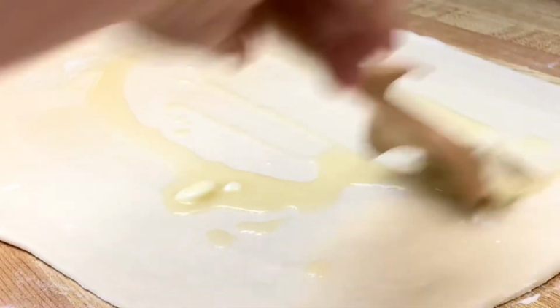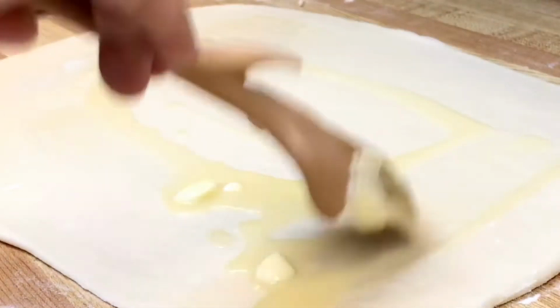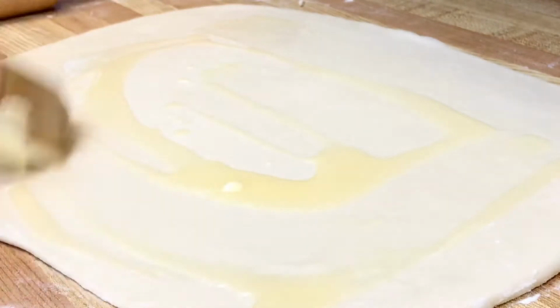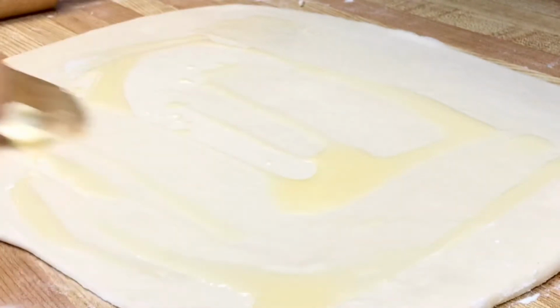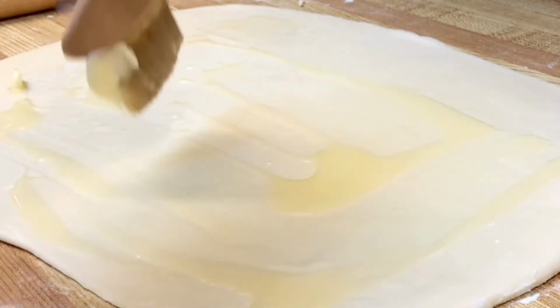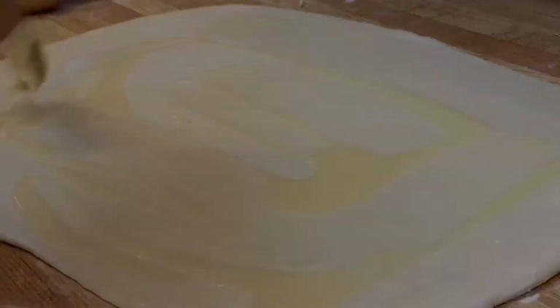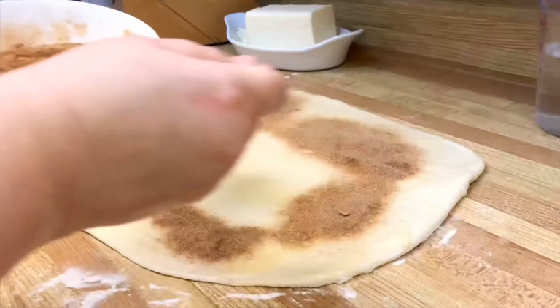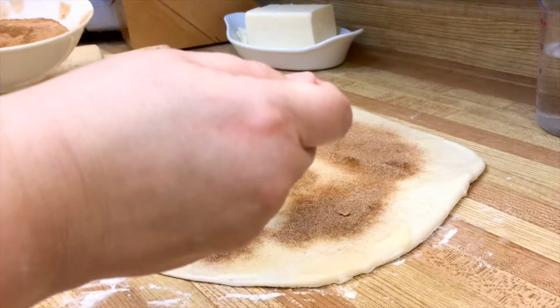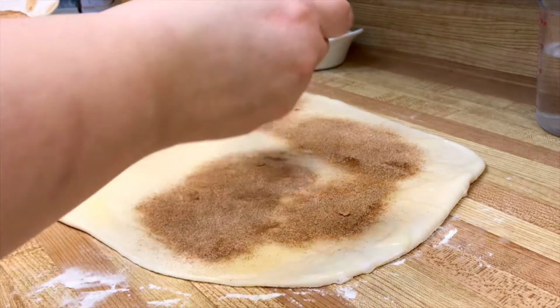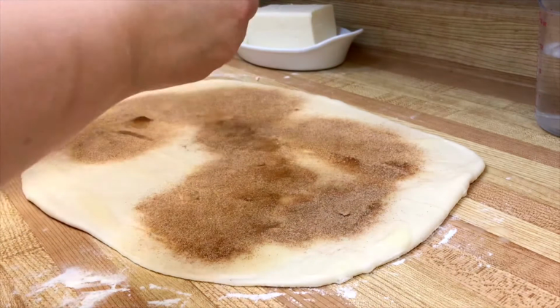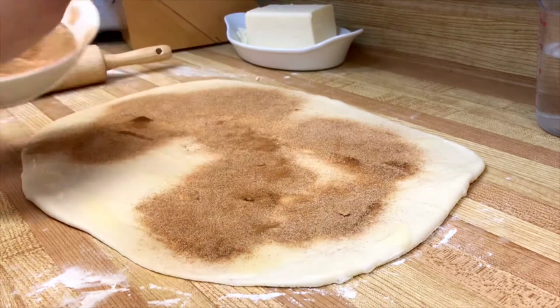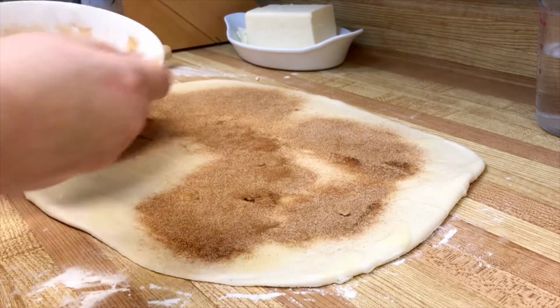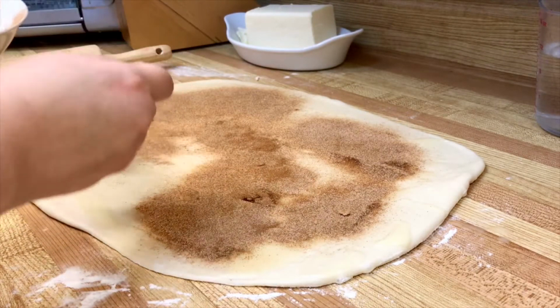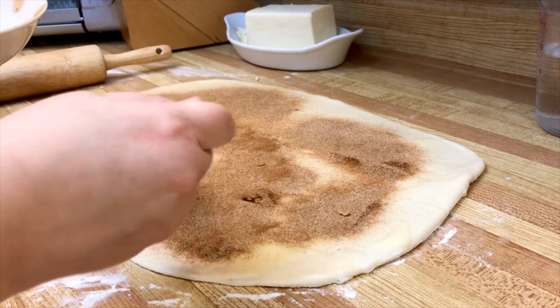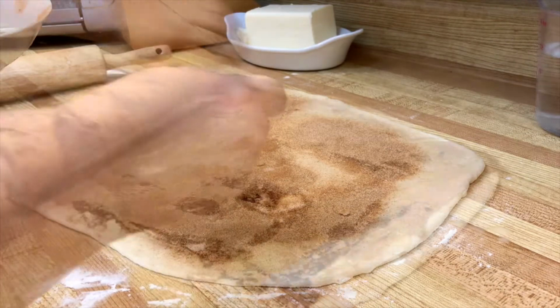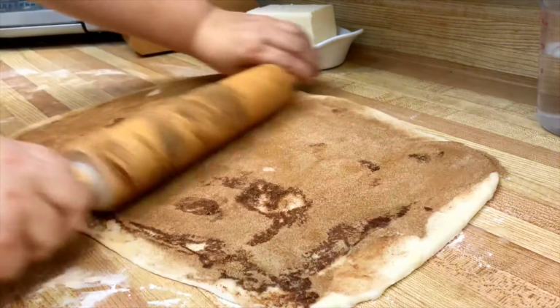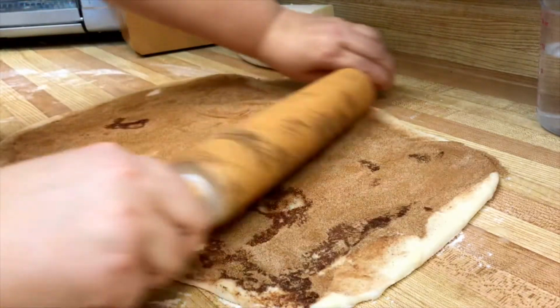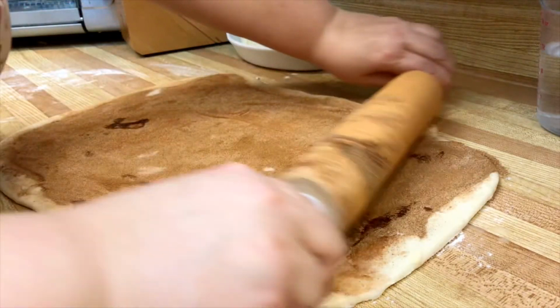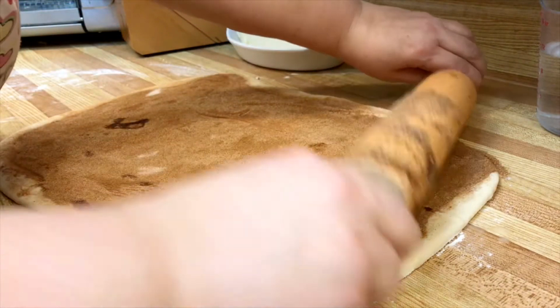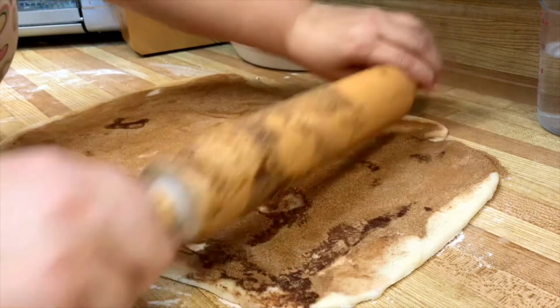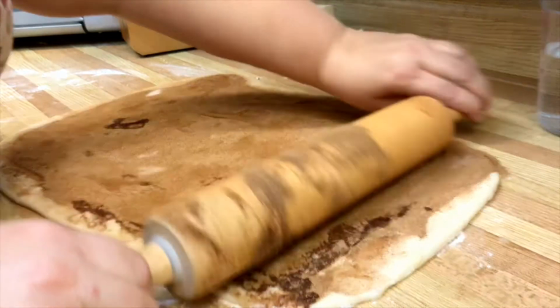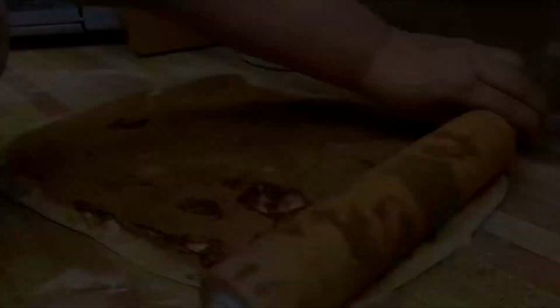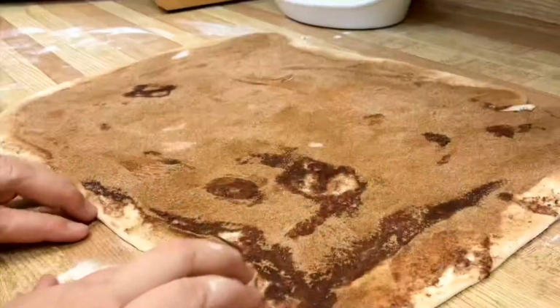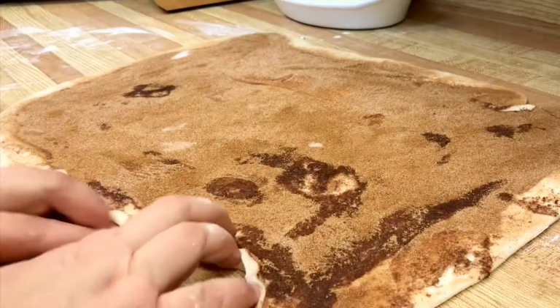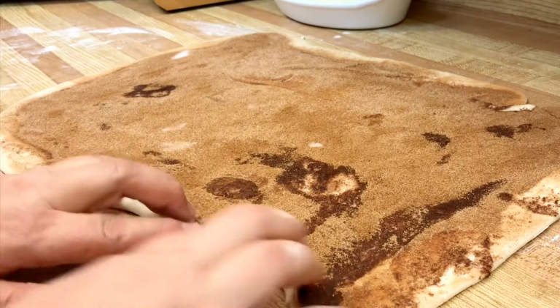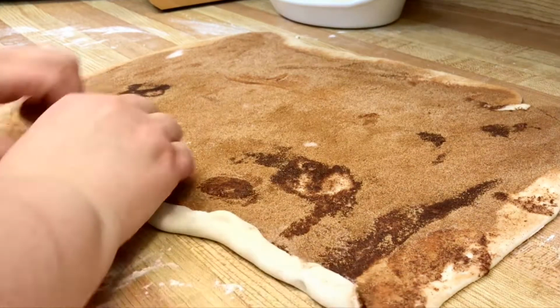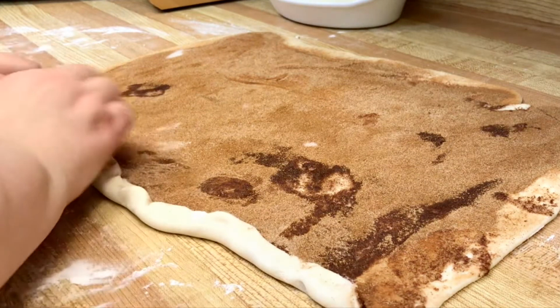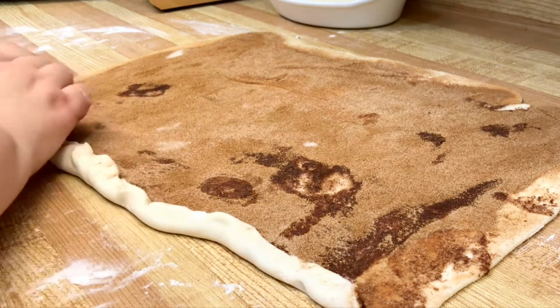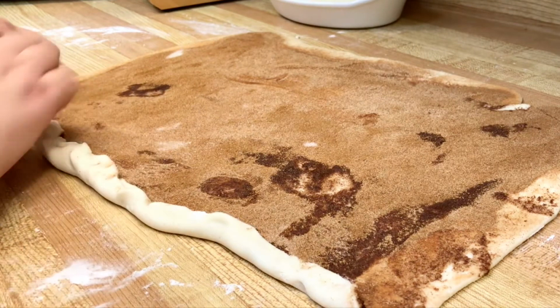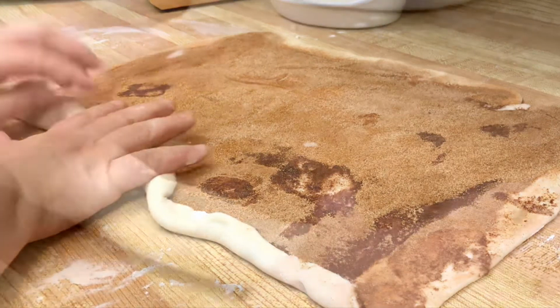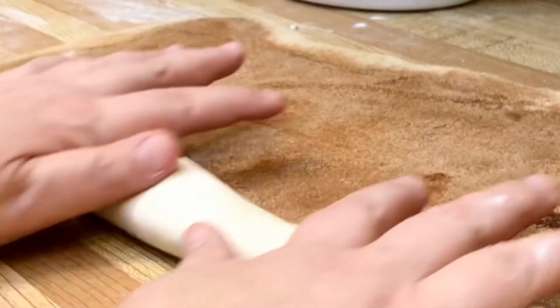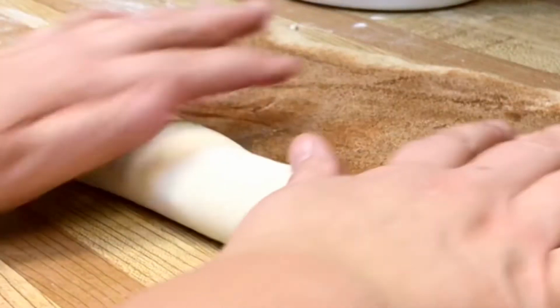Cover the entire surface with melted butter. Evenly sprinkle with cinnamon sugar. Use the rolling pin to press the sugar mixture into the dough. Pinch the edge and use your palms to gently roll.